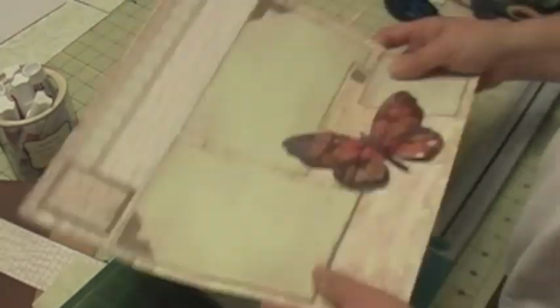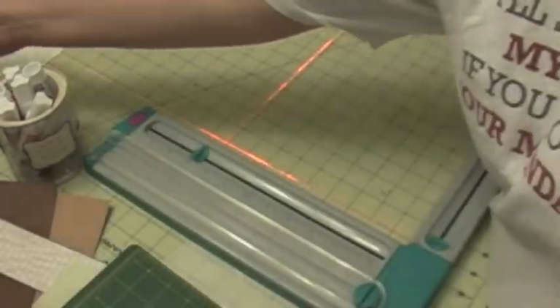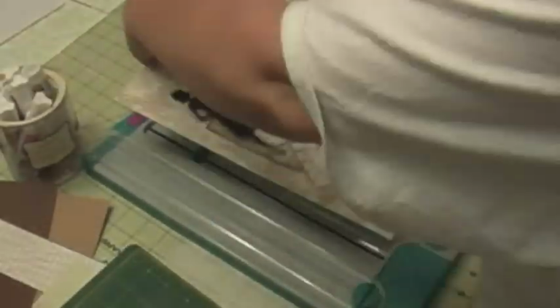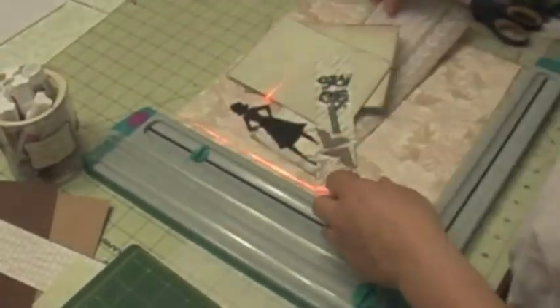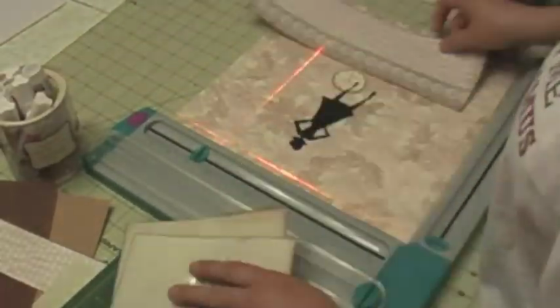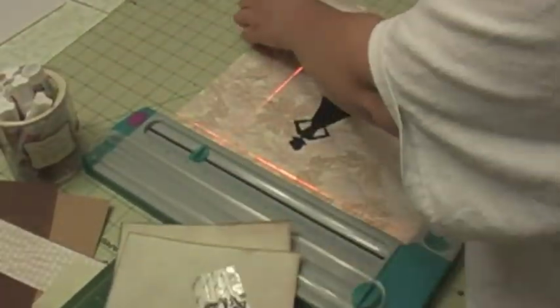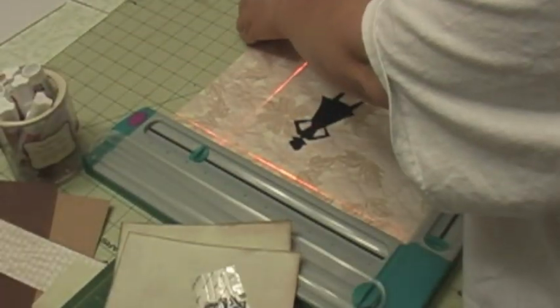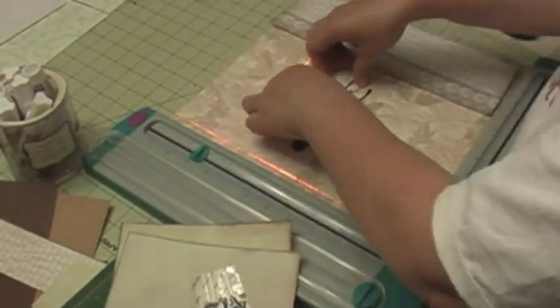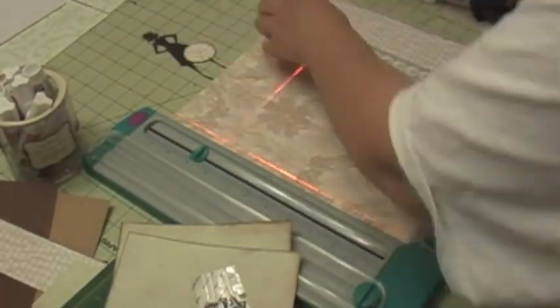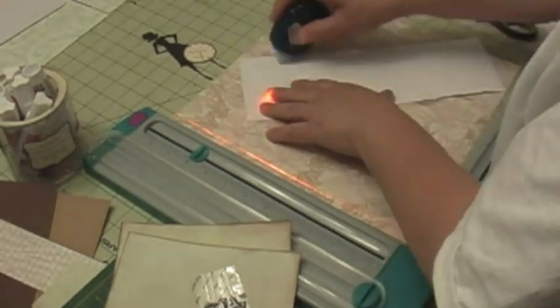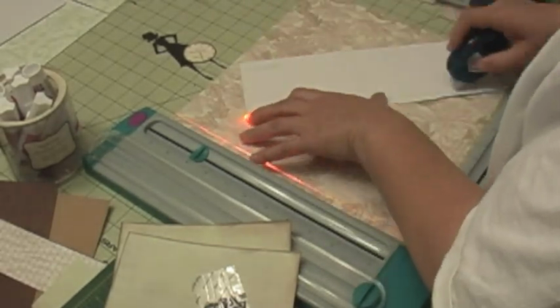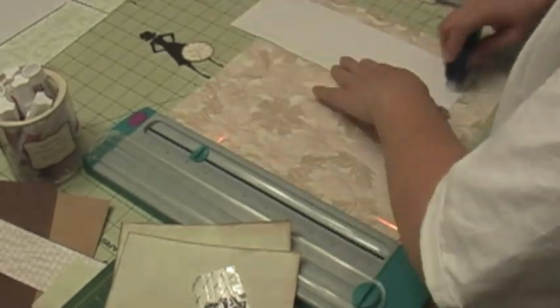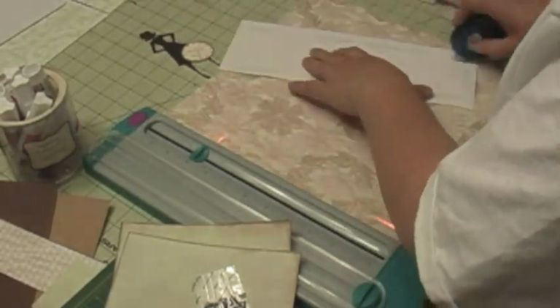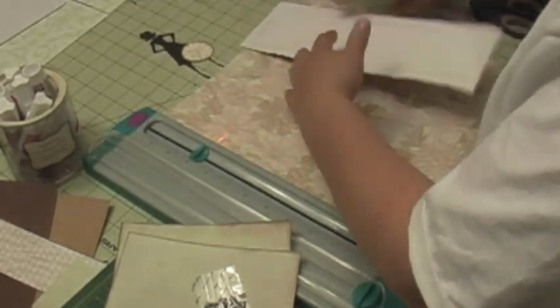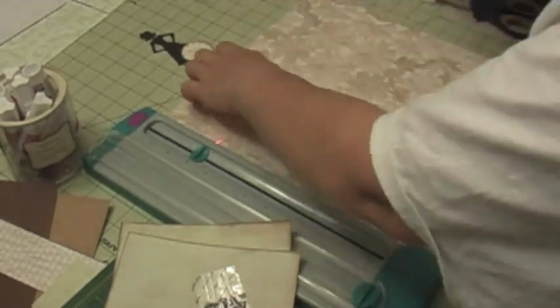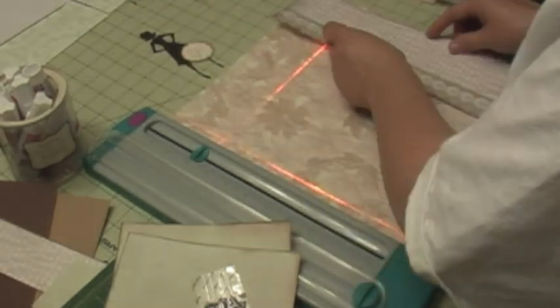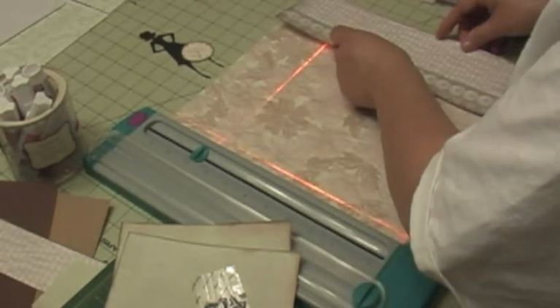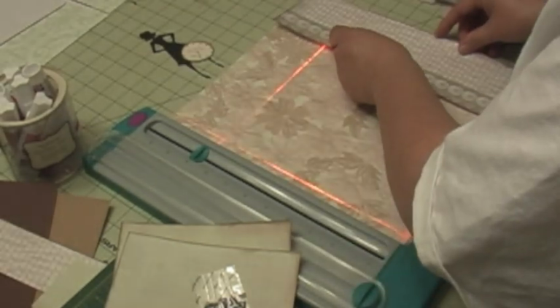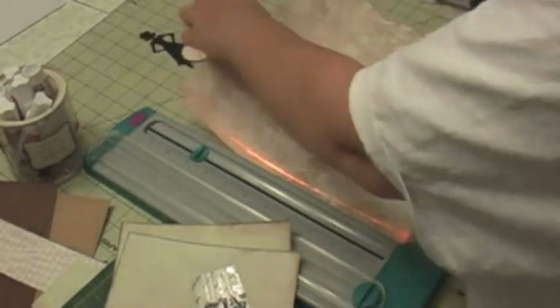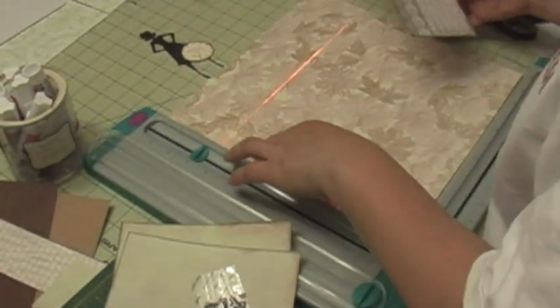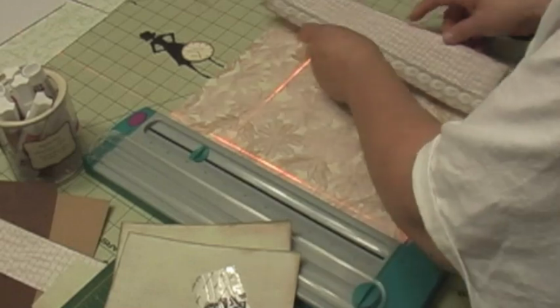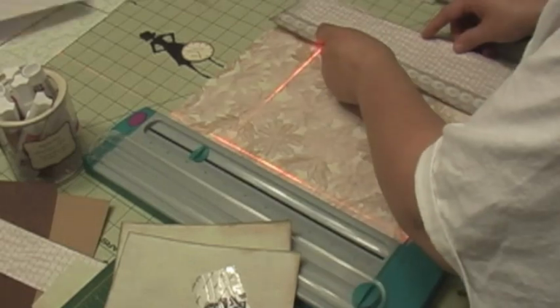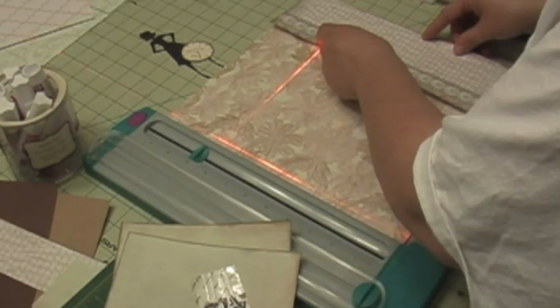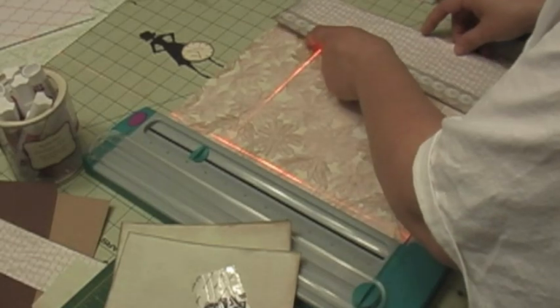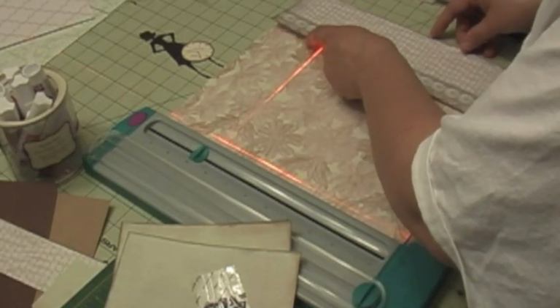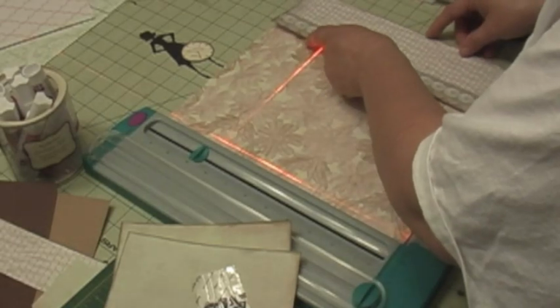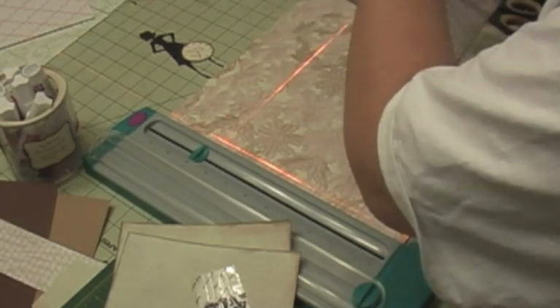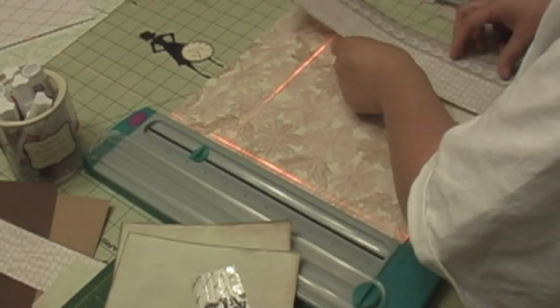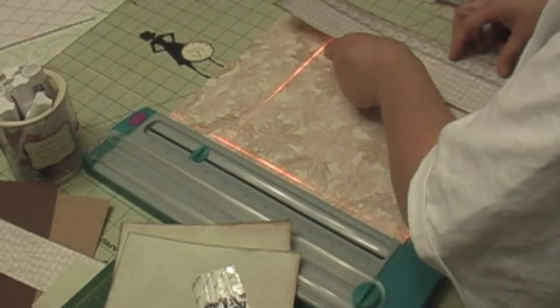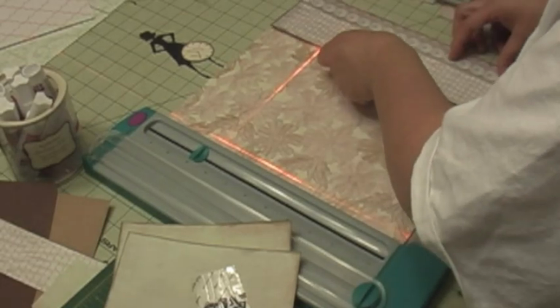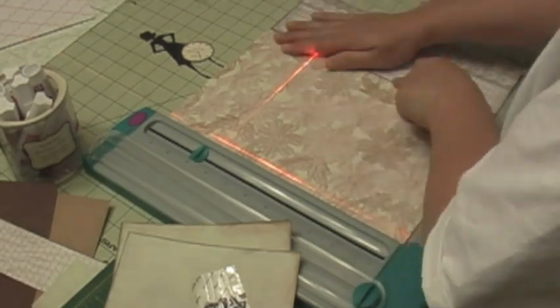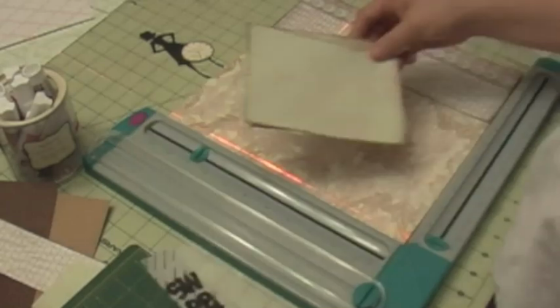Now I'm going on to the second page and I'm going to go ahead and adhere all my elements down. The silhouette you see there is actually from the Forever Young cartridge — a Cricut cartridge.